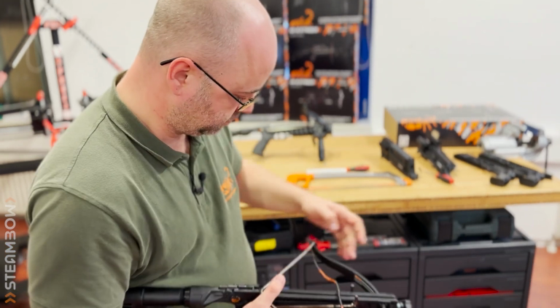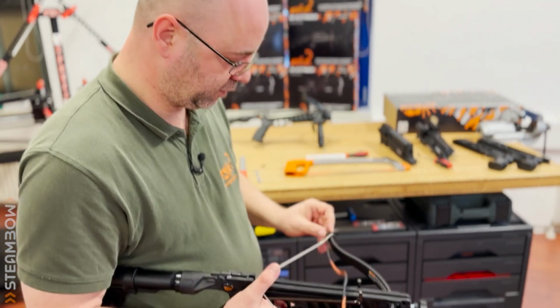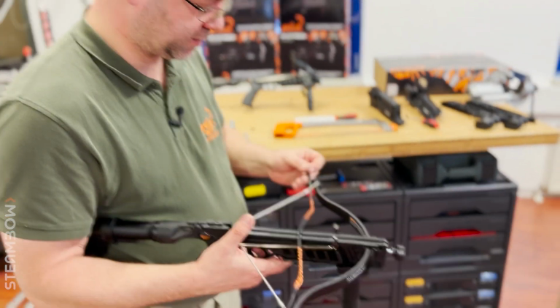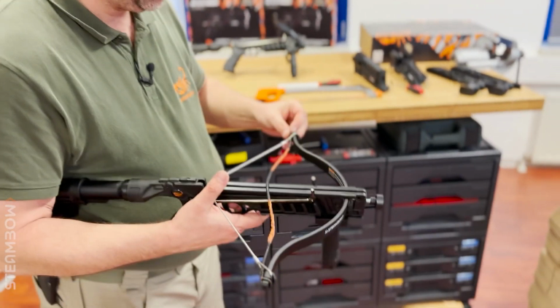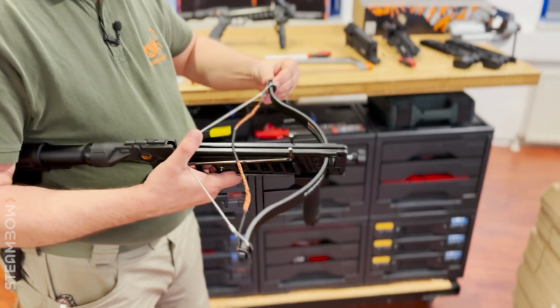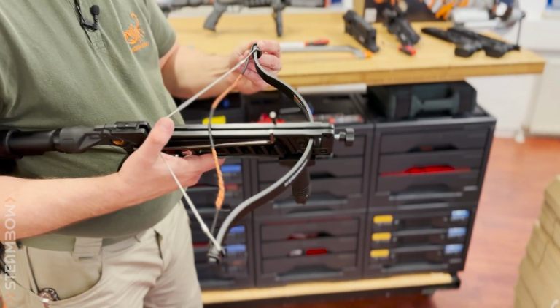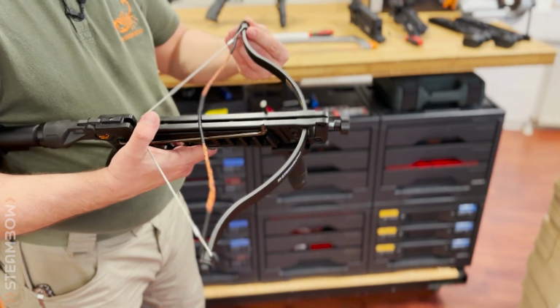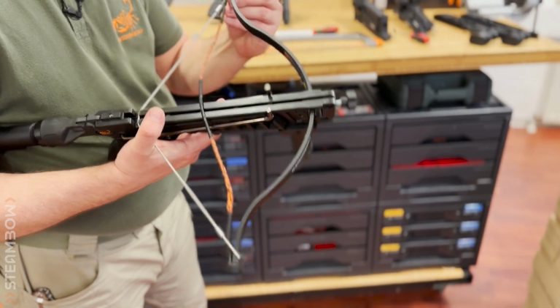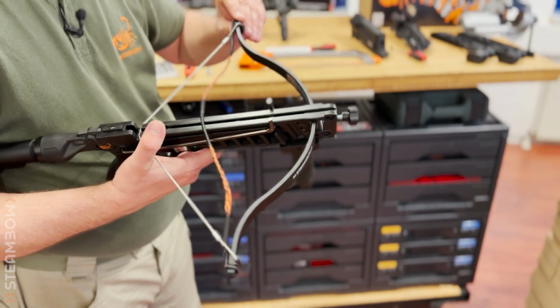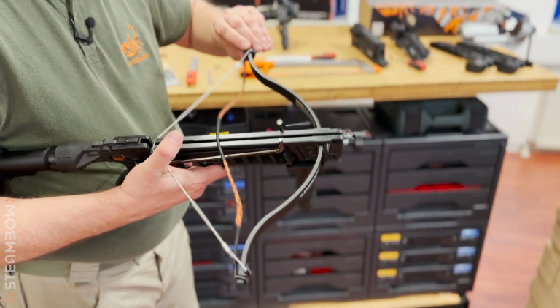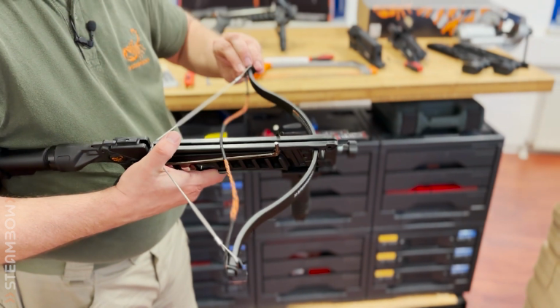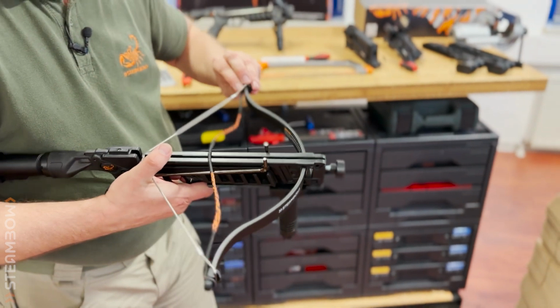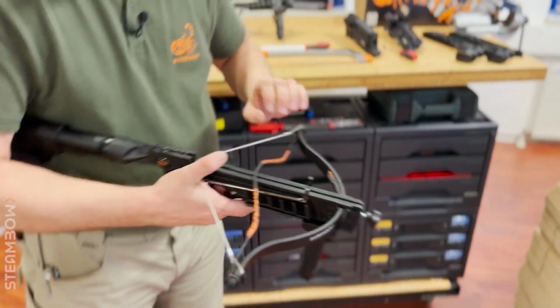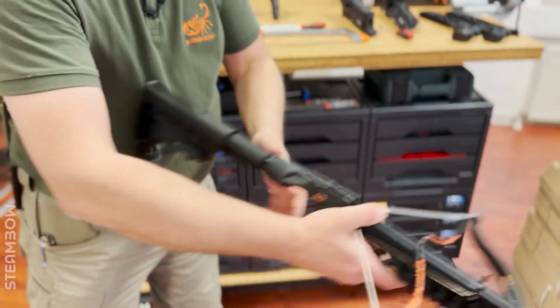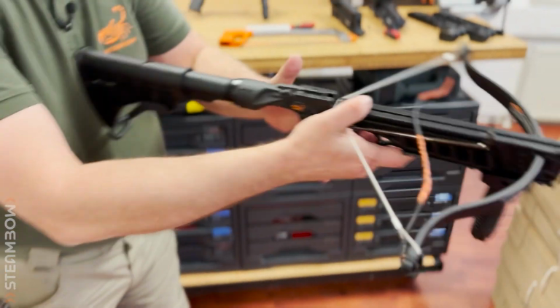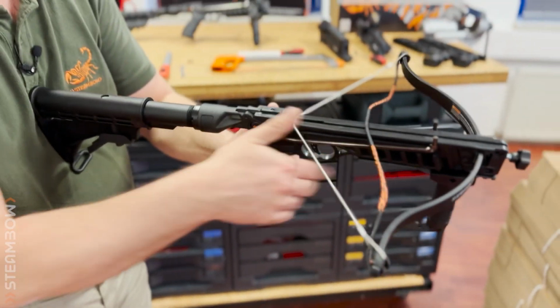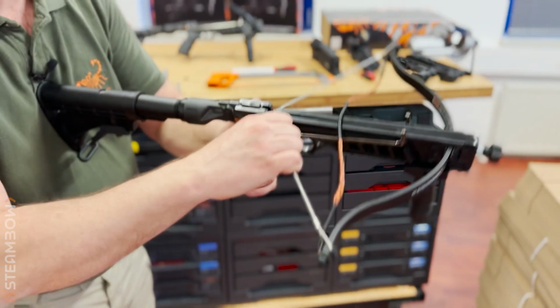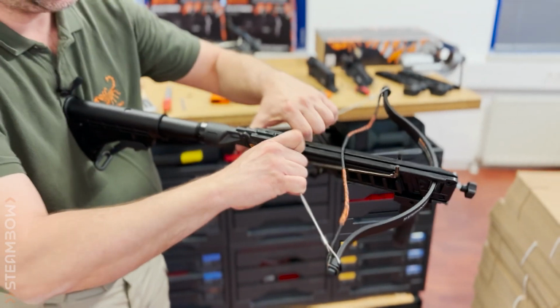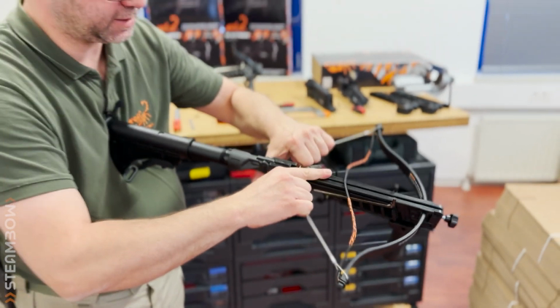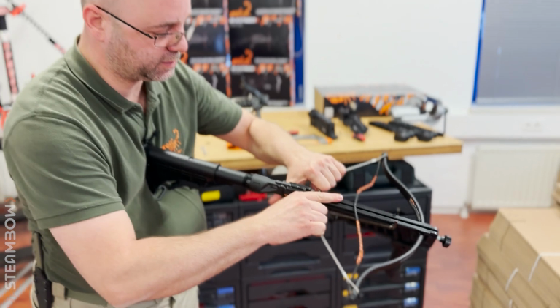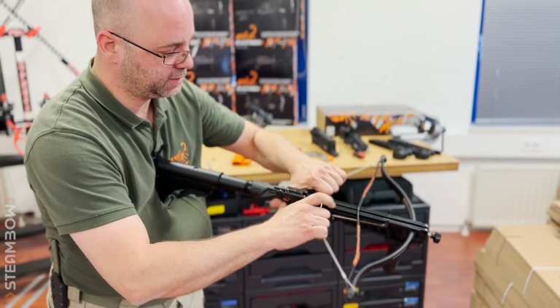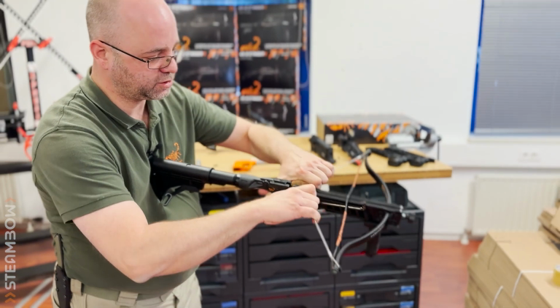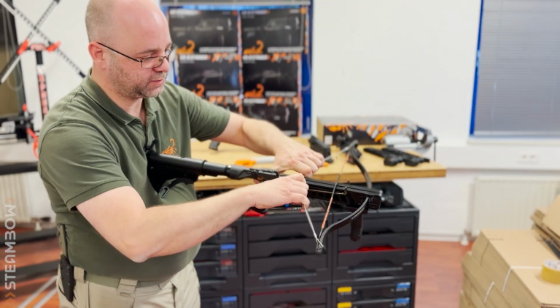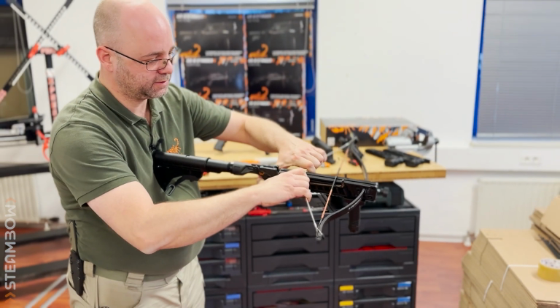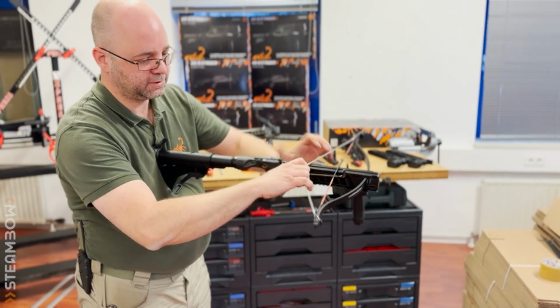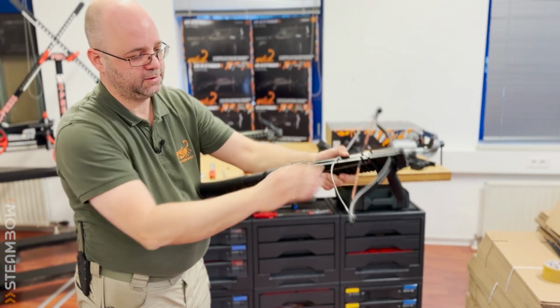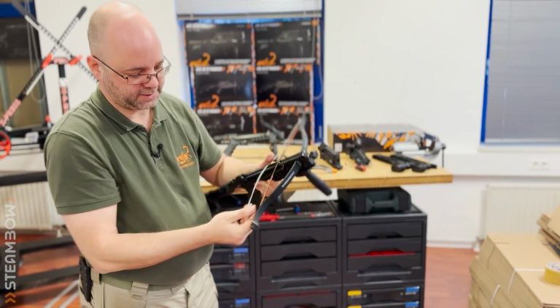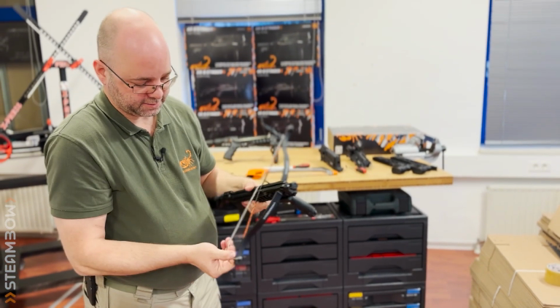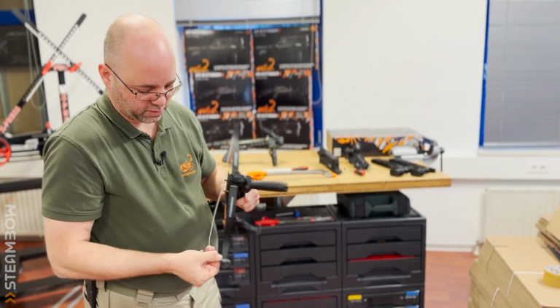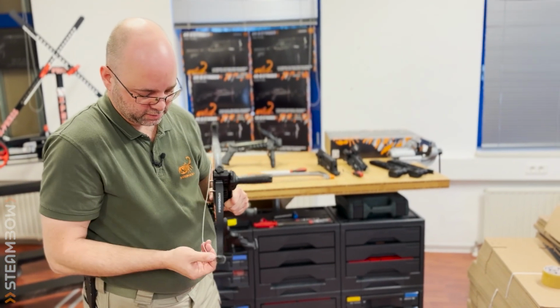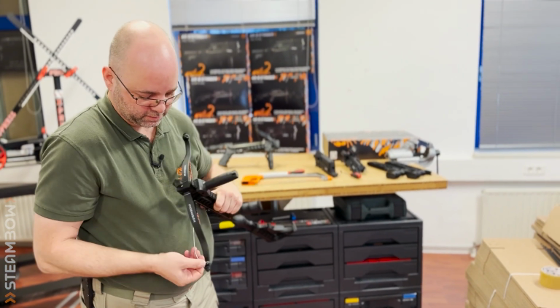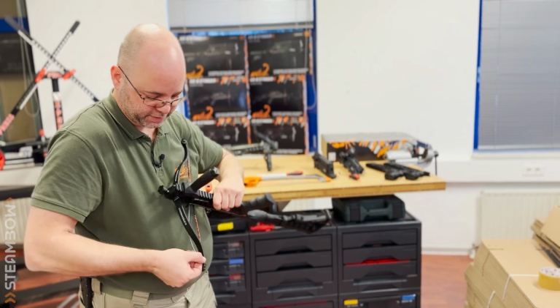So if you do that properly at home at your table, not while you're being filmed, I think it's even easier. And then just put the engine into it. And that's it — that's the whole procedure.